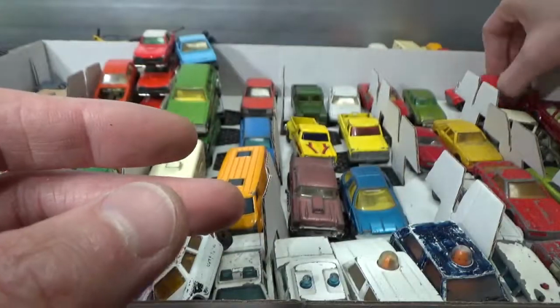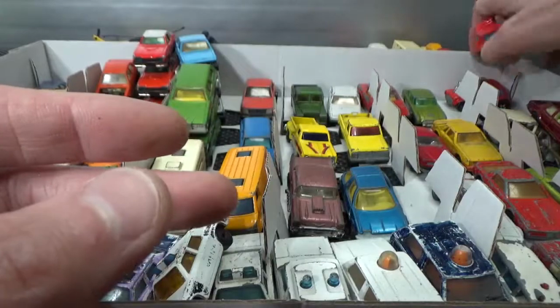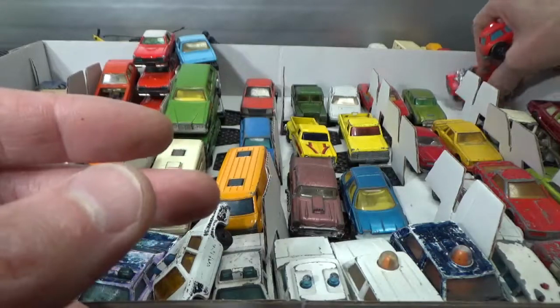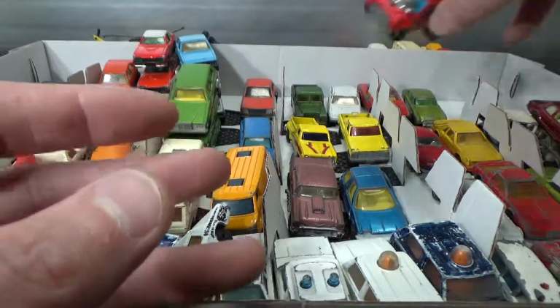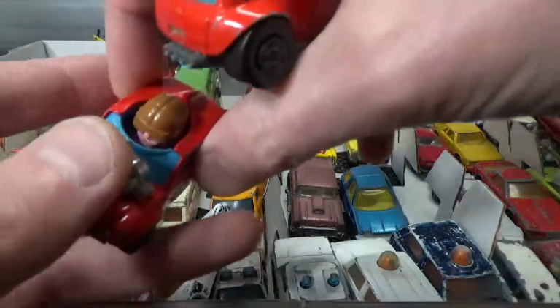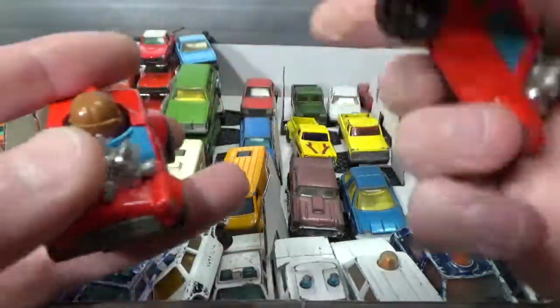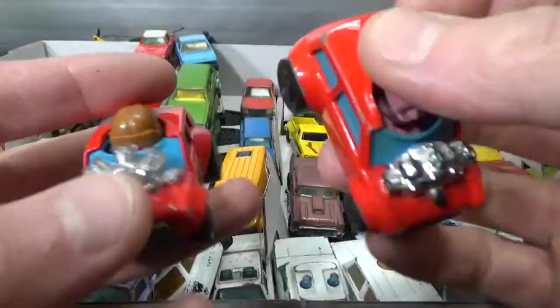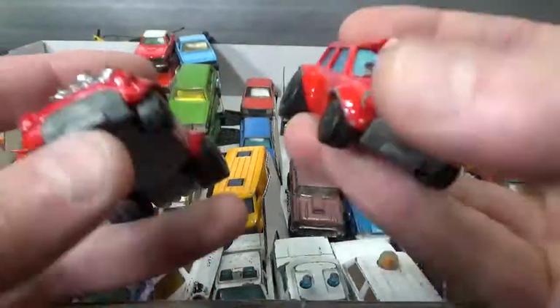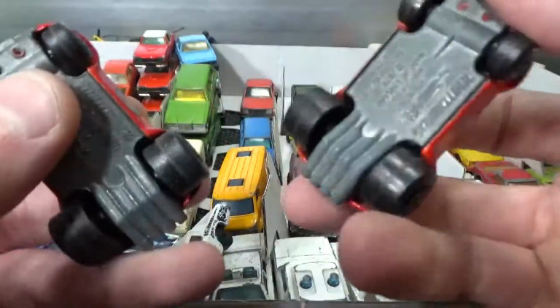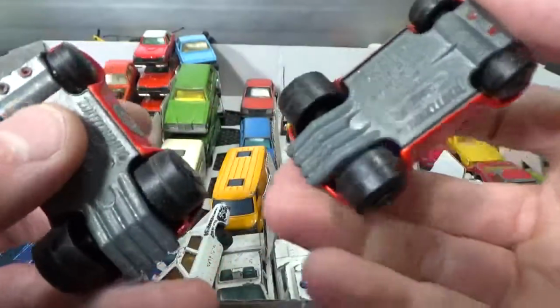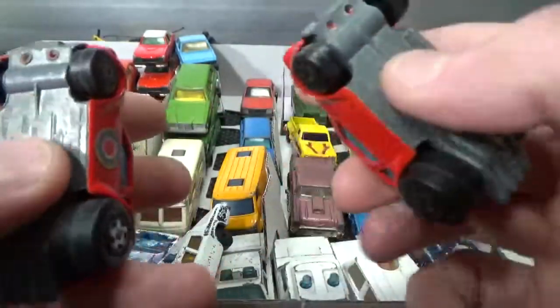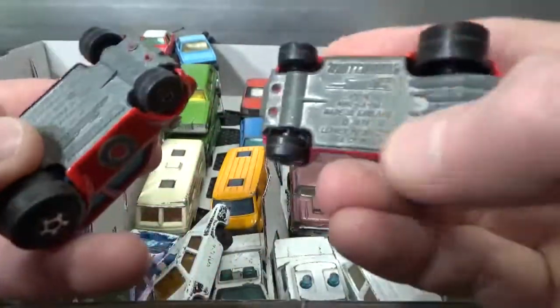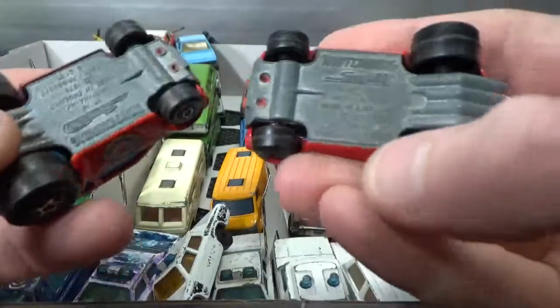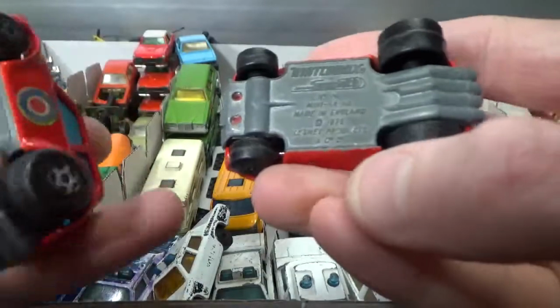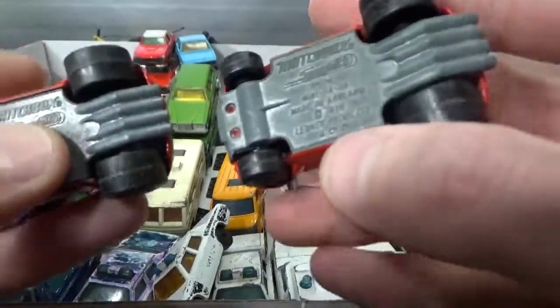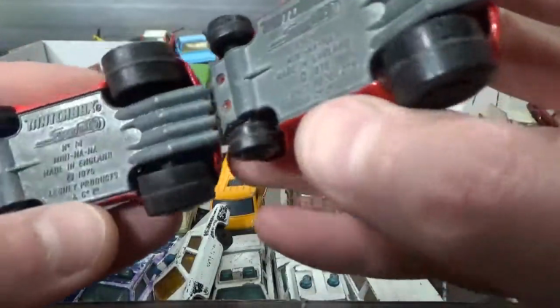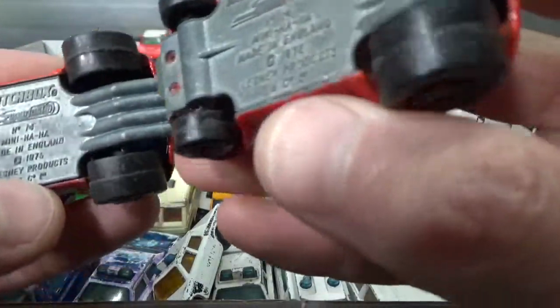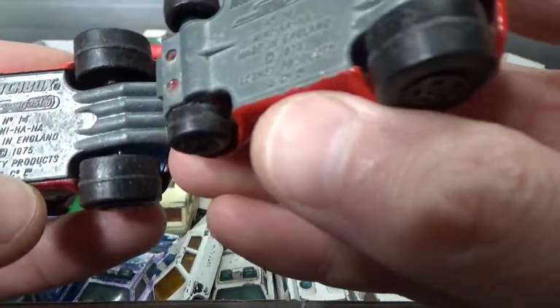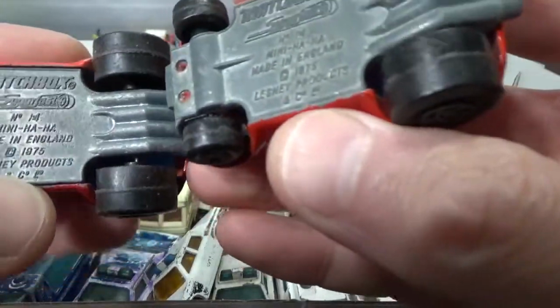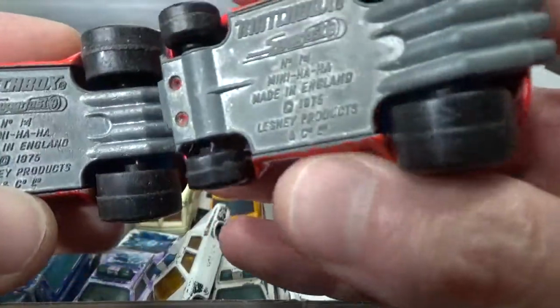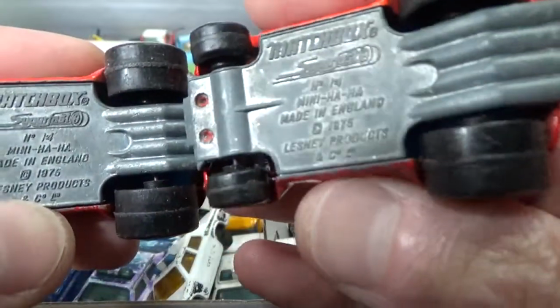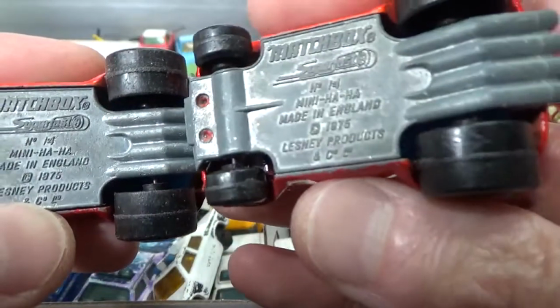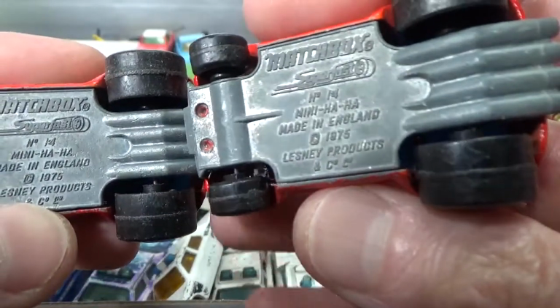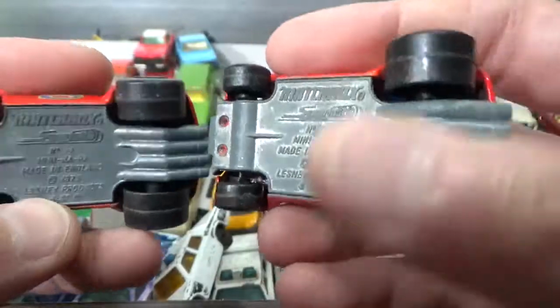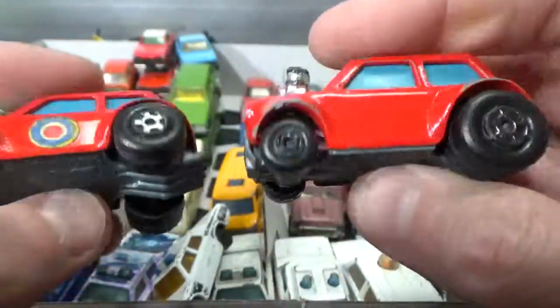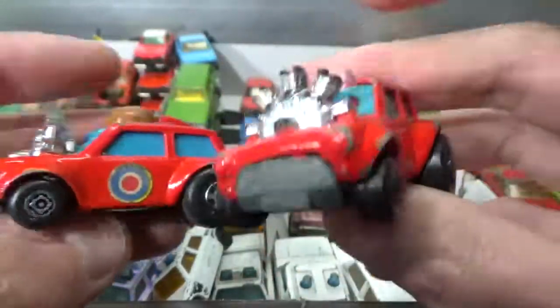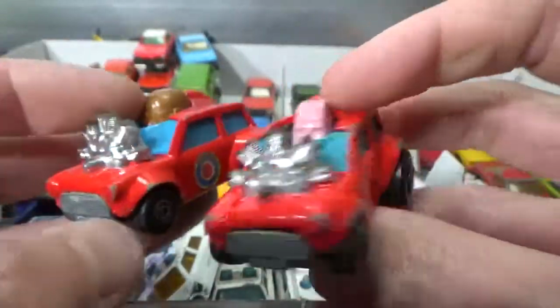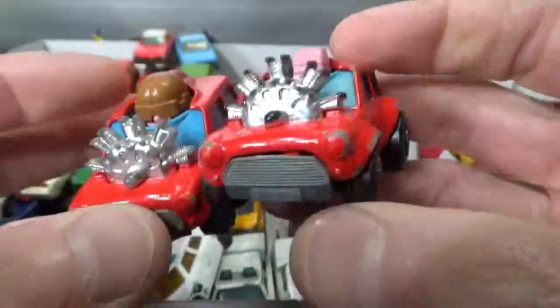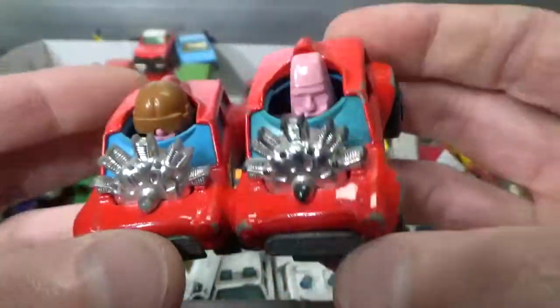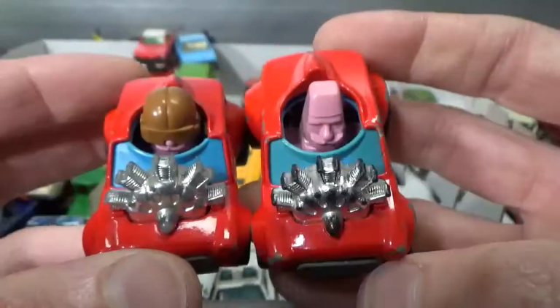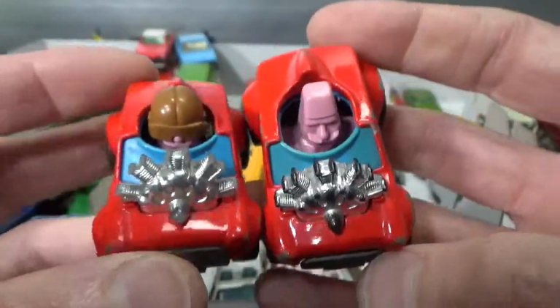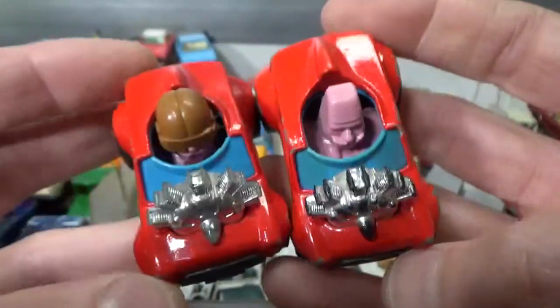And we got two Matchbox Mini HaHa, copyright of 75. One driver is missing his helmet.